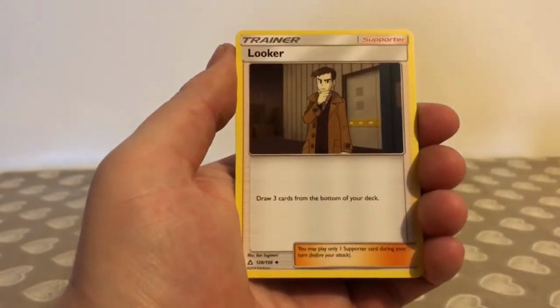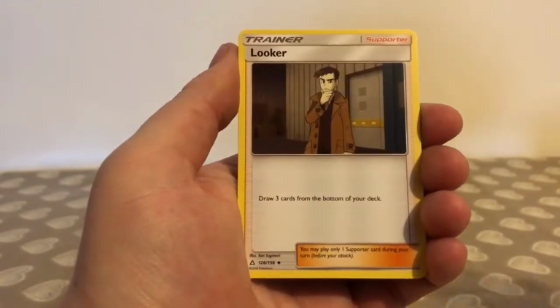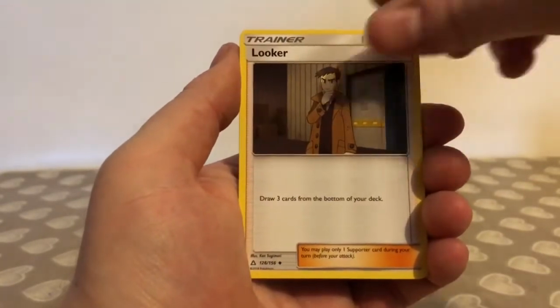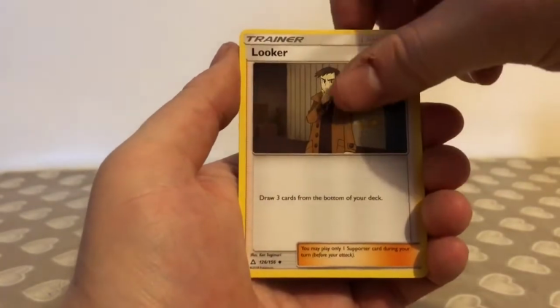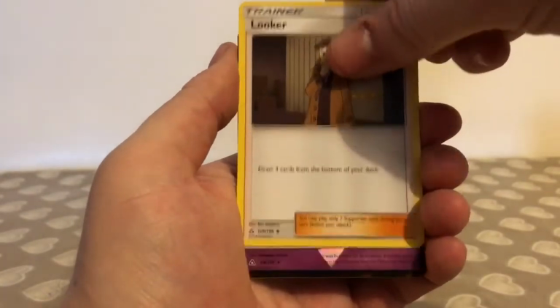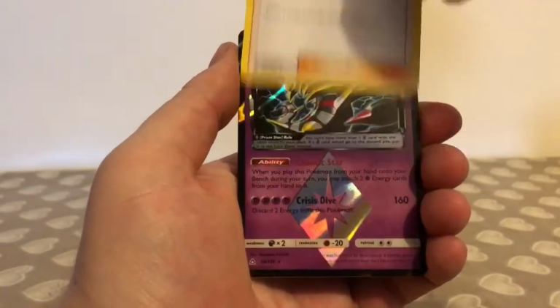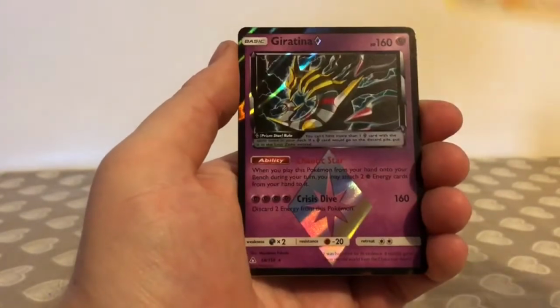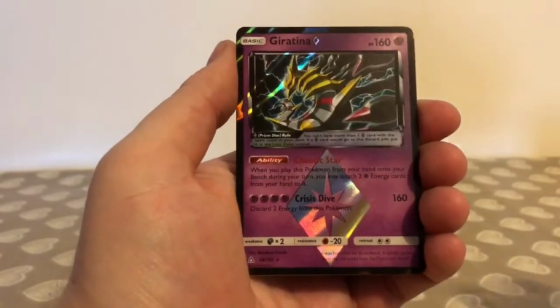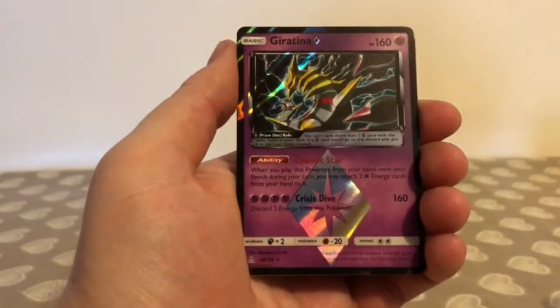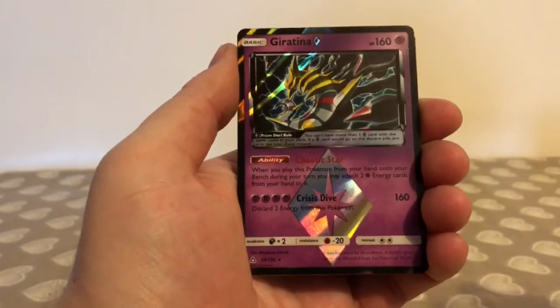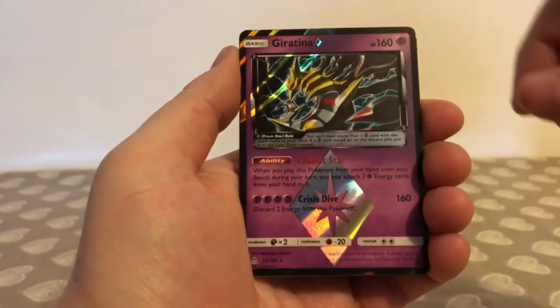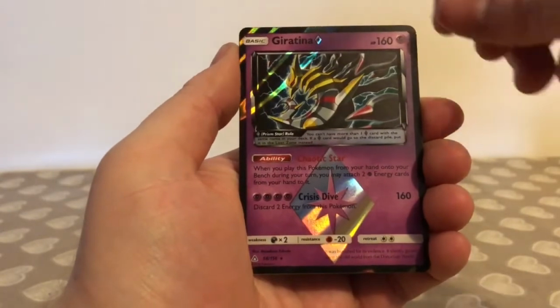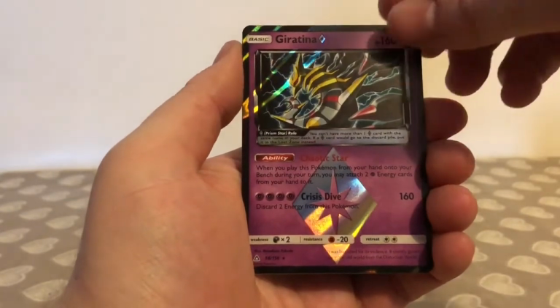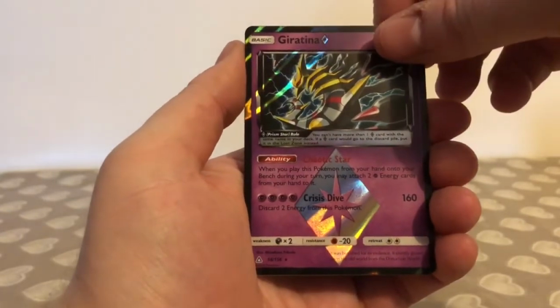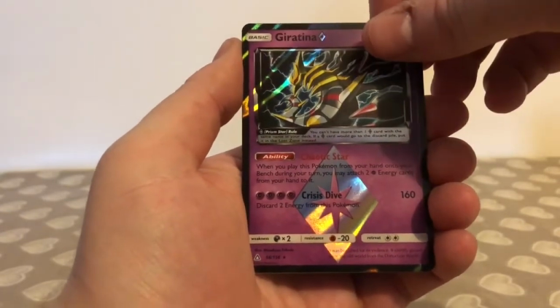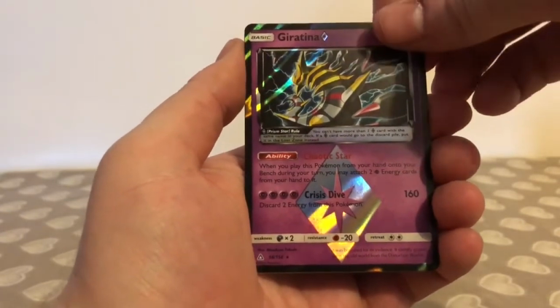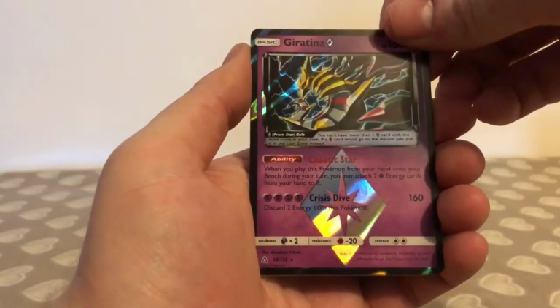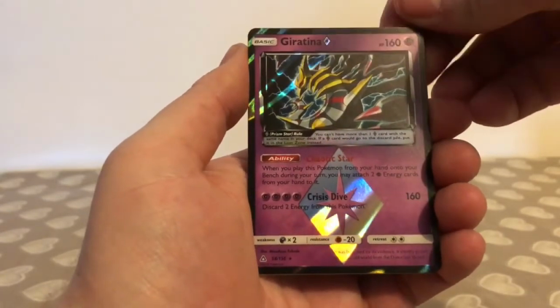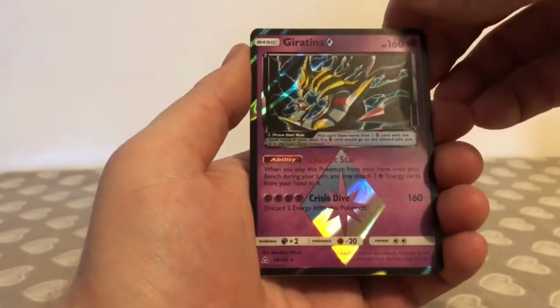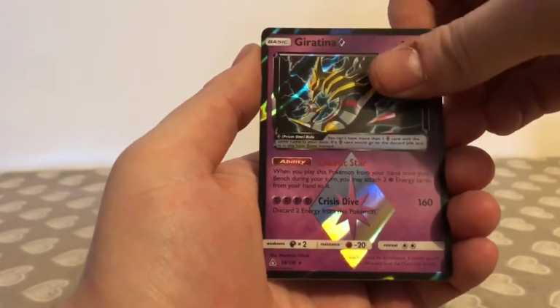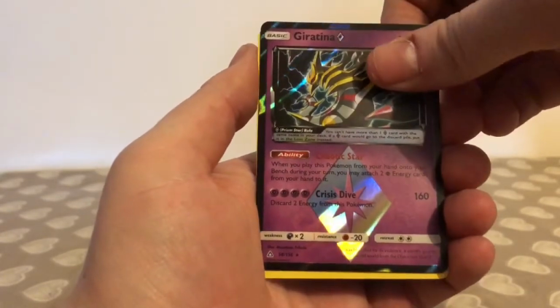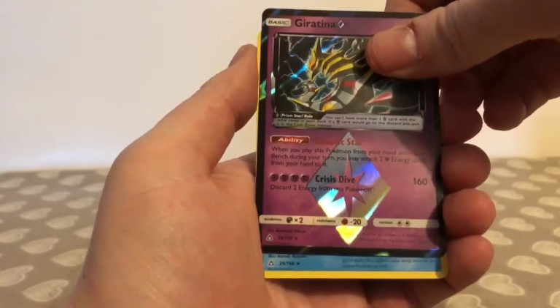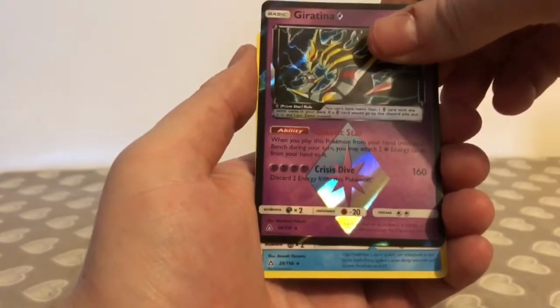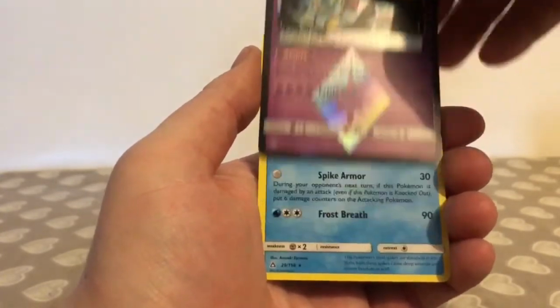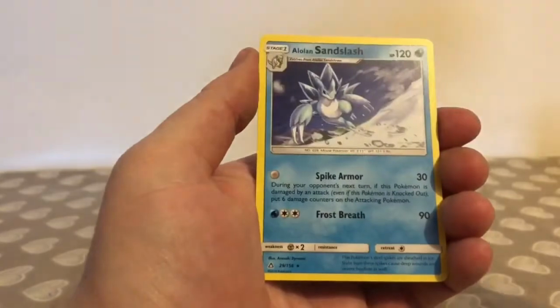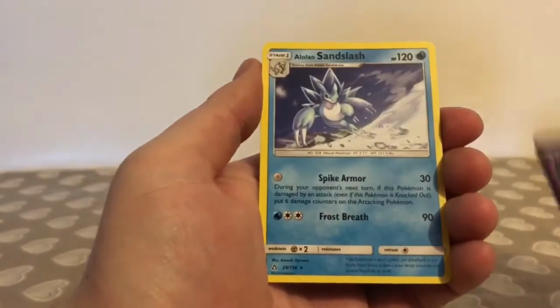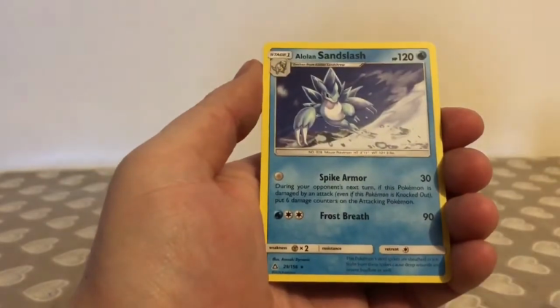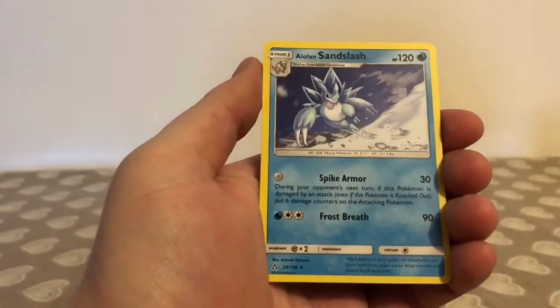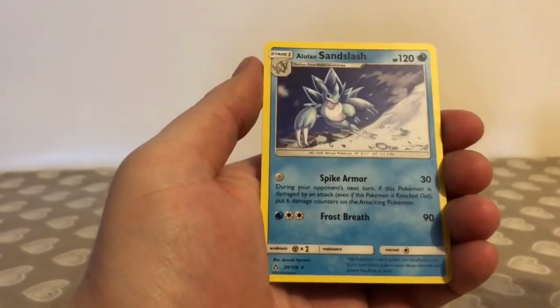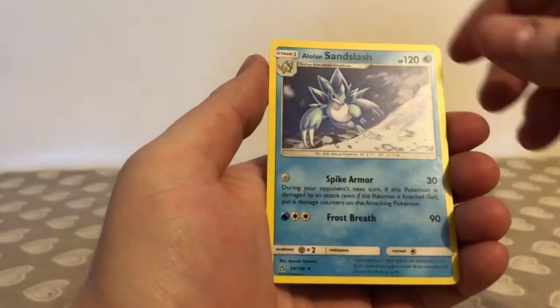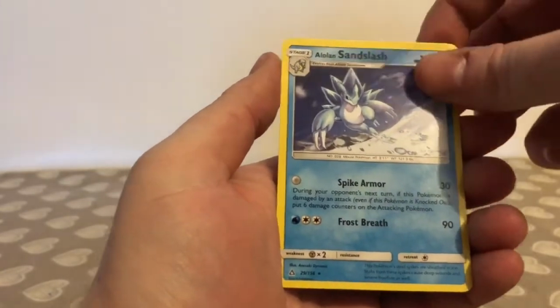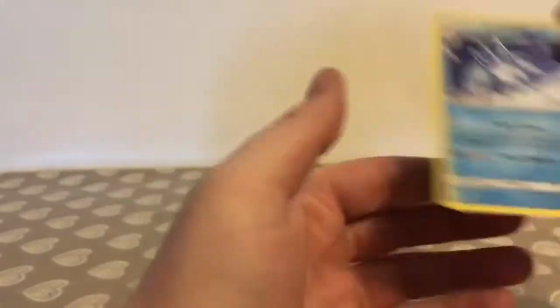The Looker reverse in the pack — and the prism star is a Giratina! That is a great pull right there, very pleased with that card. The rare in the pack is an Alolan Sandslash.